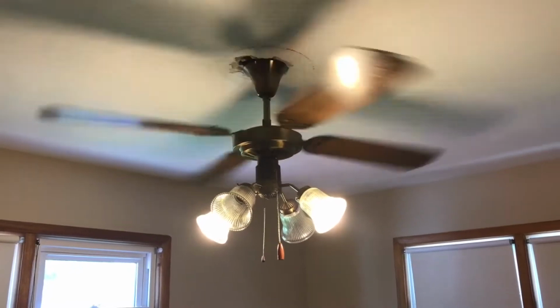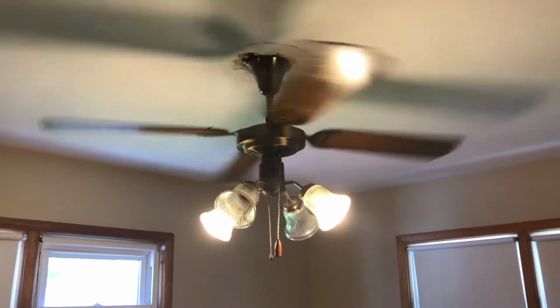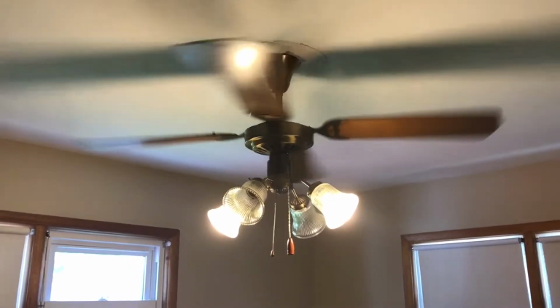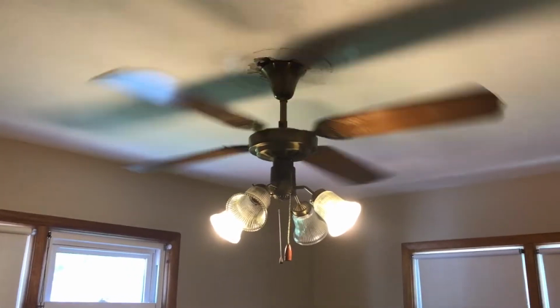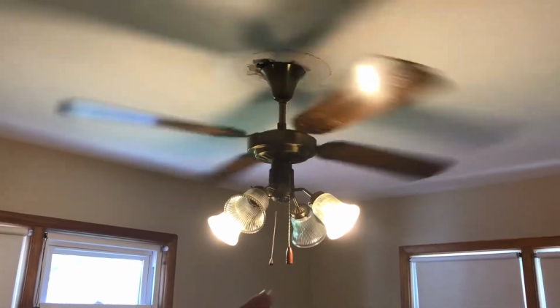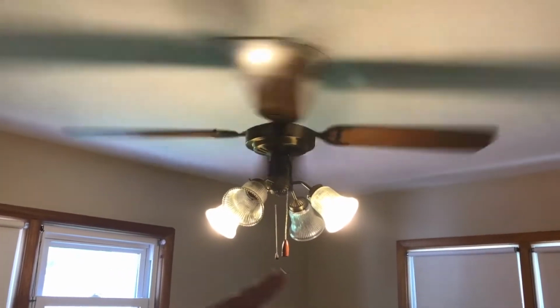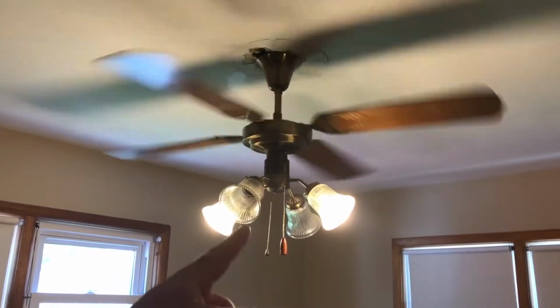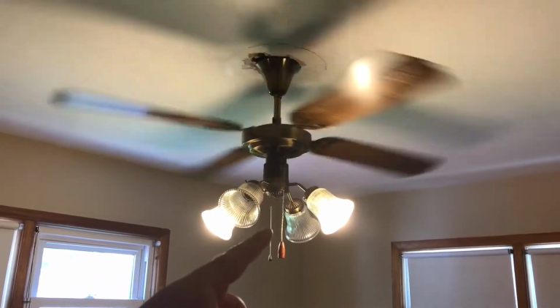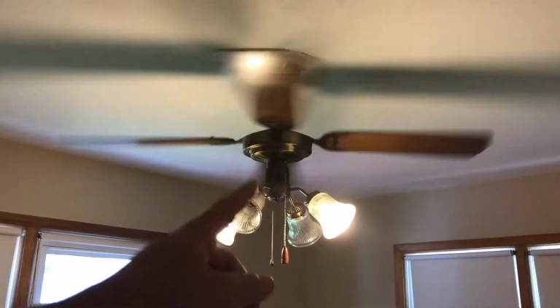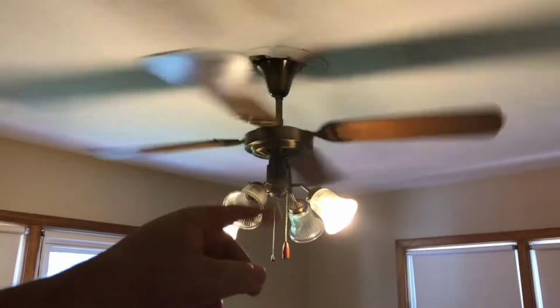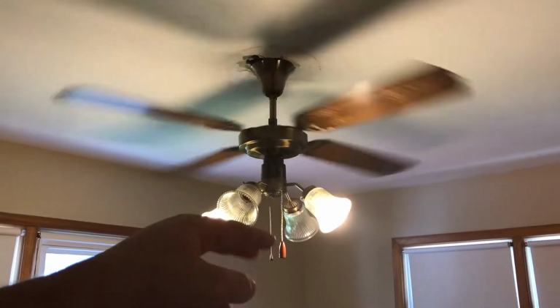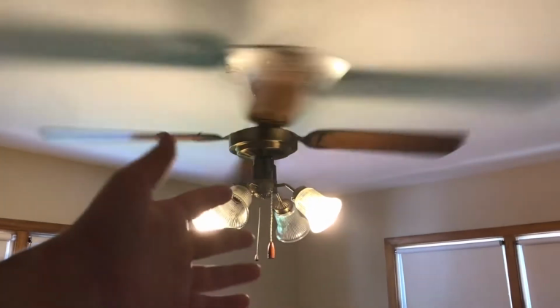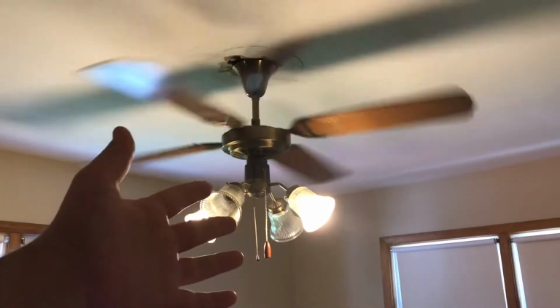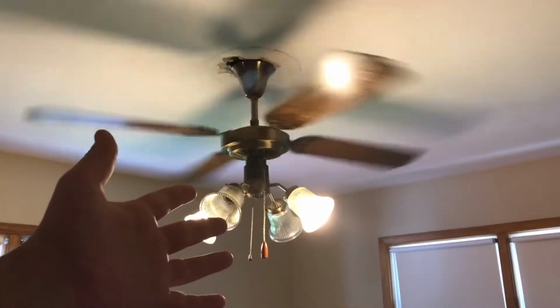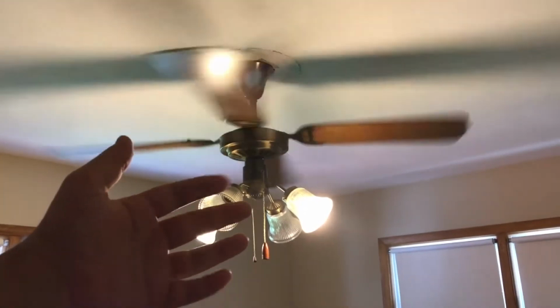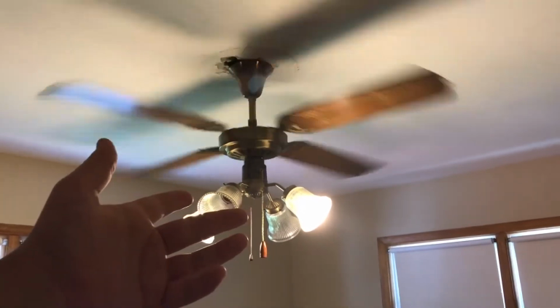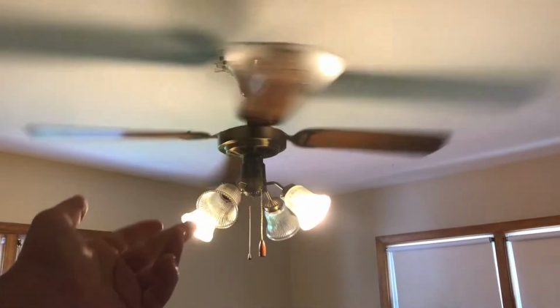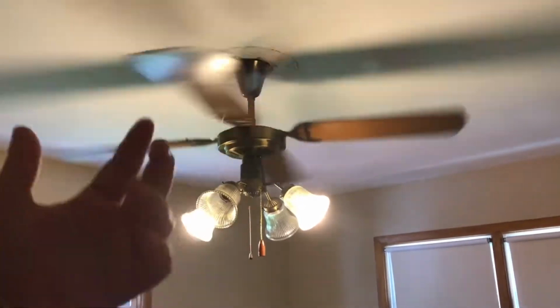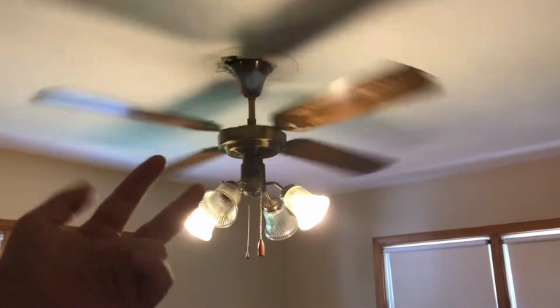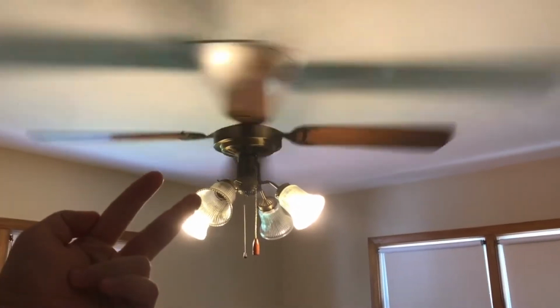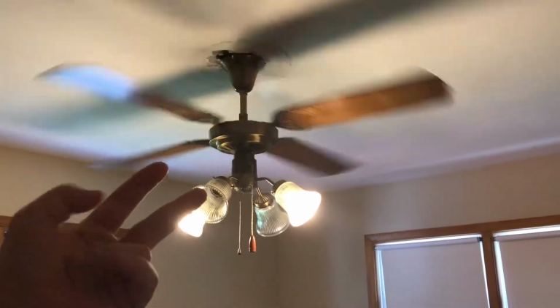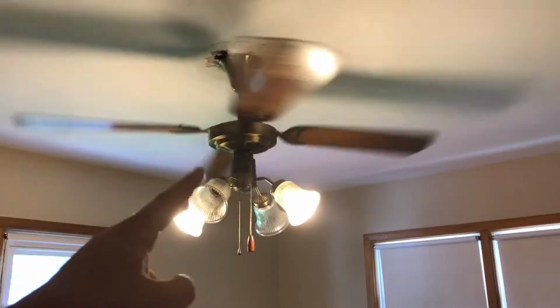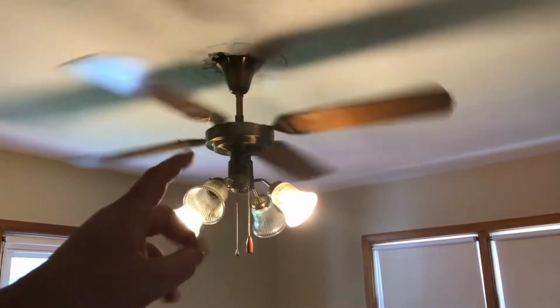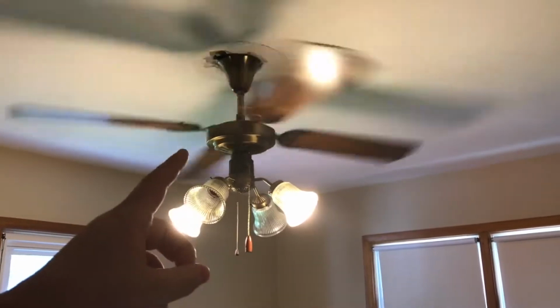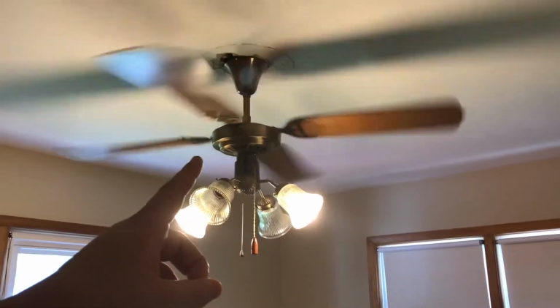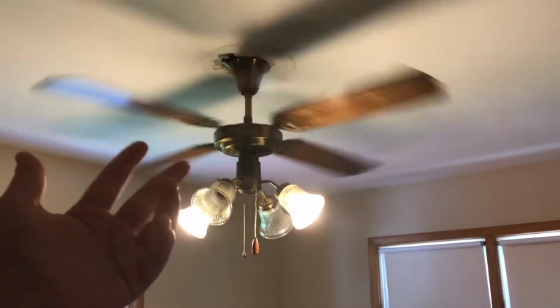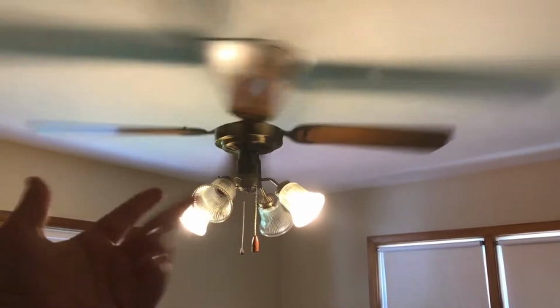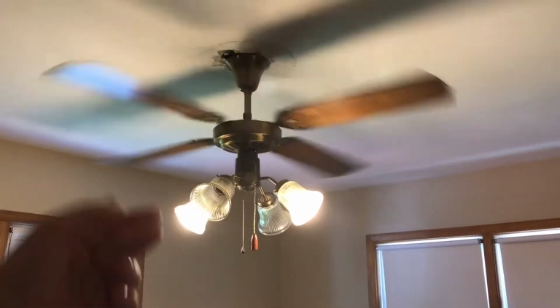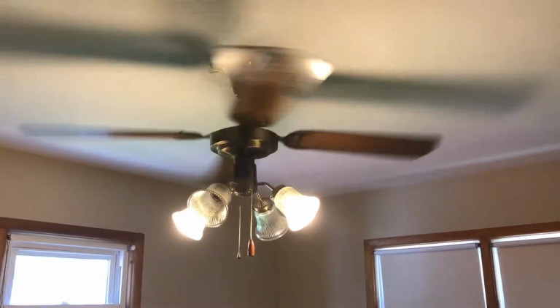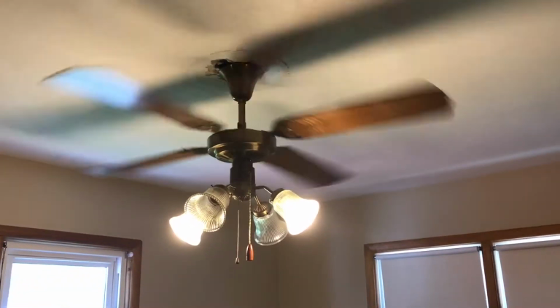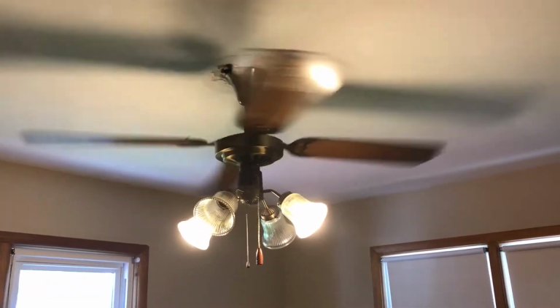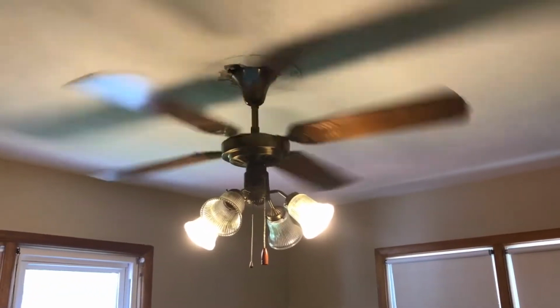By the way, this is the very first top mount I've ever videoed — at least for demonstration purposes. I had done one before as my very first, but this was the first one I actually recorded.